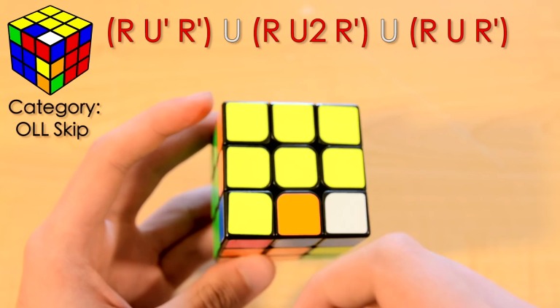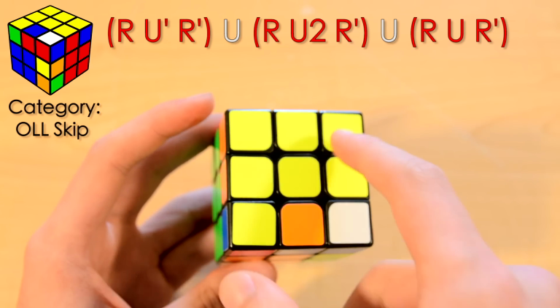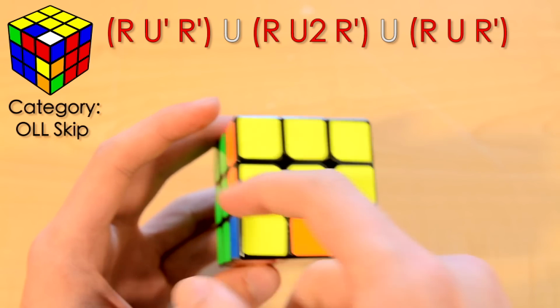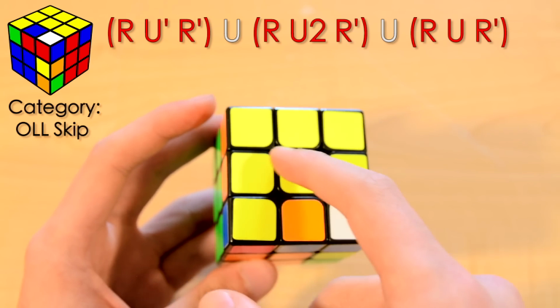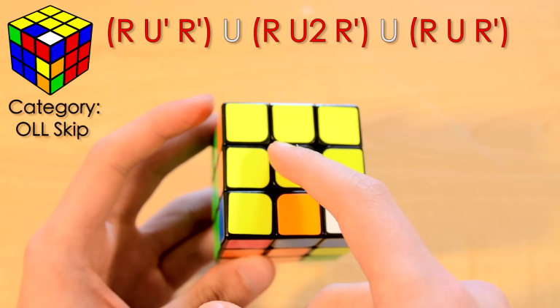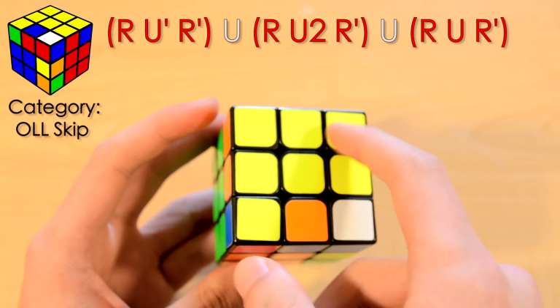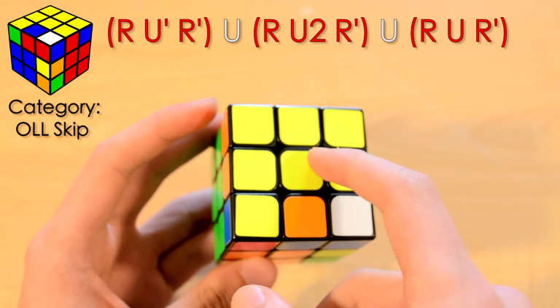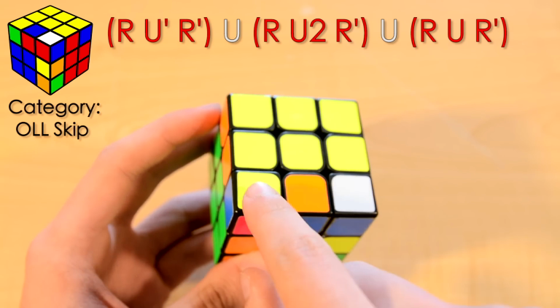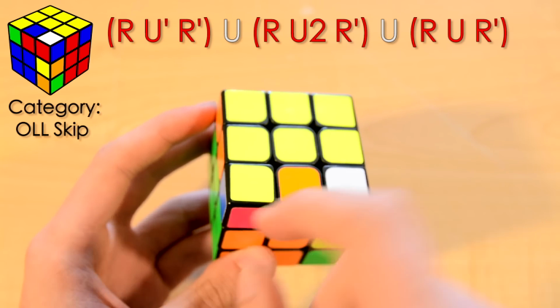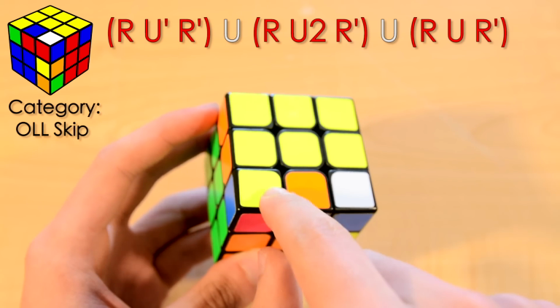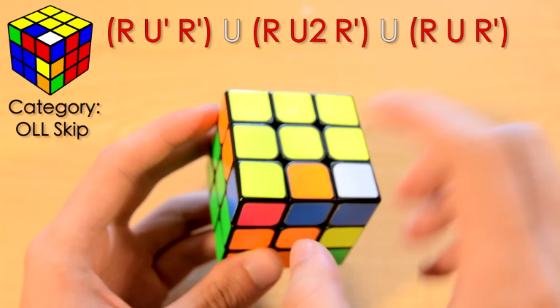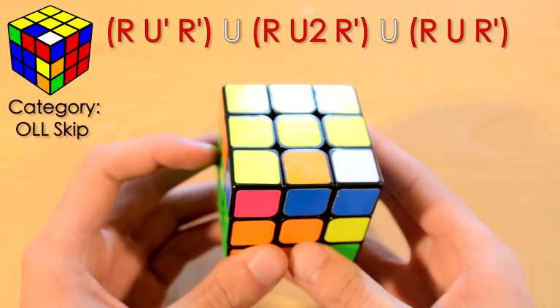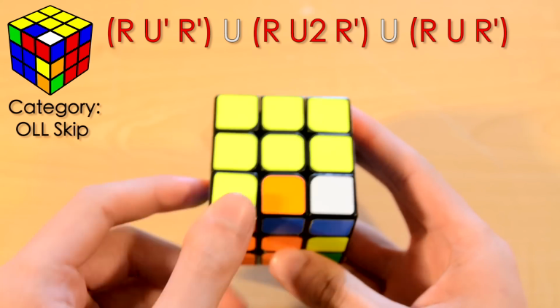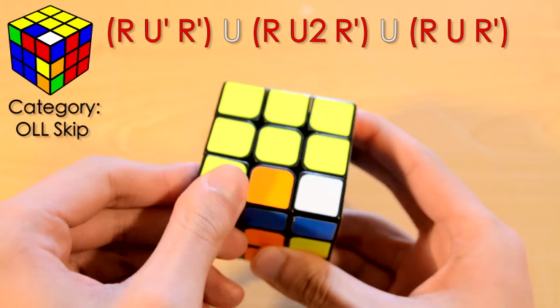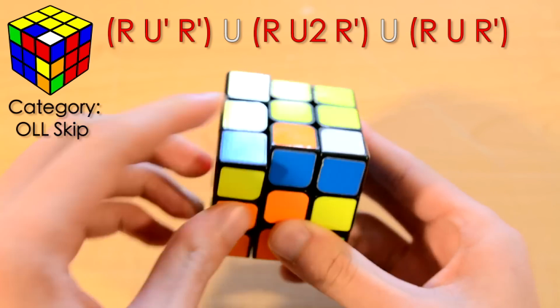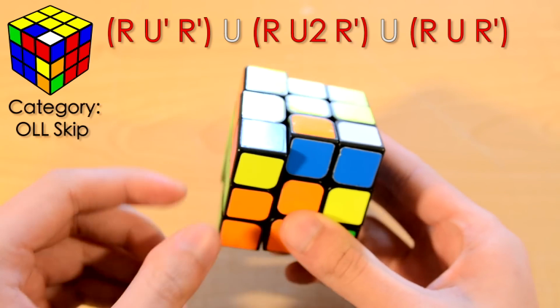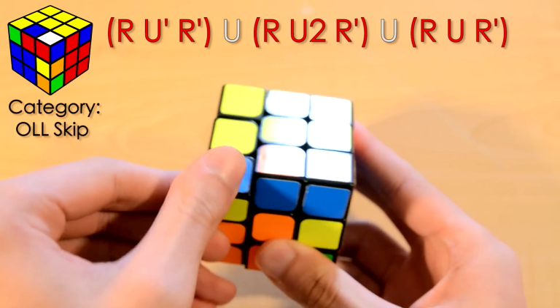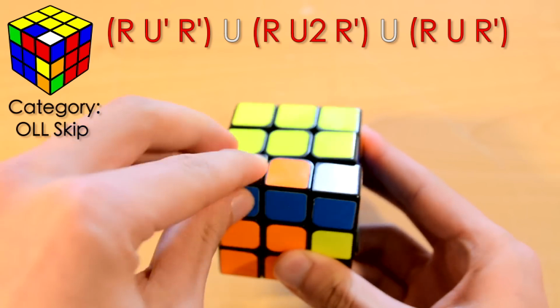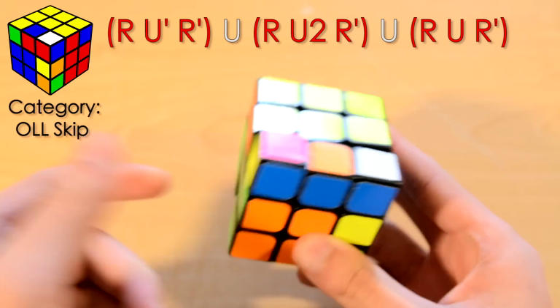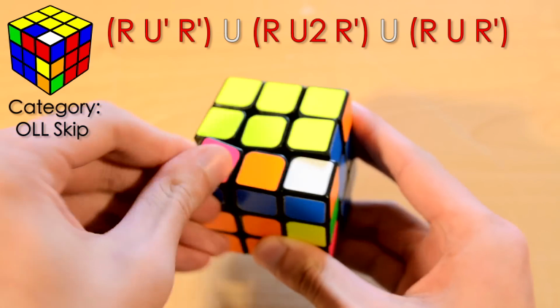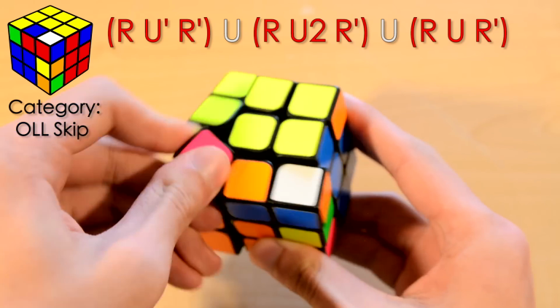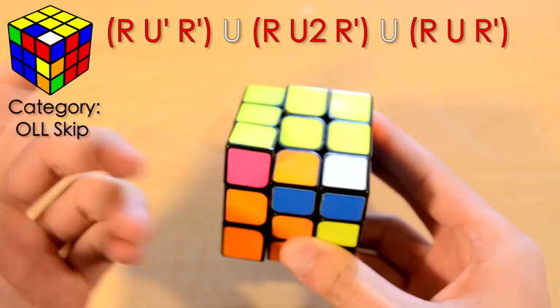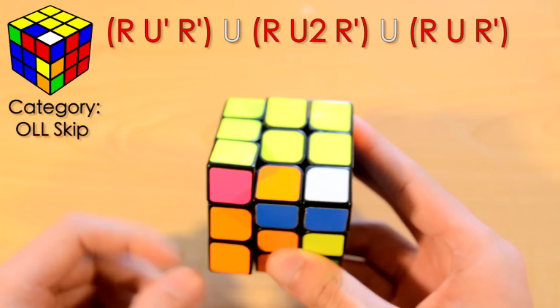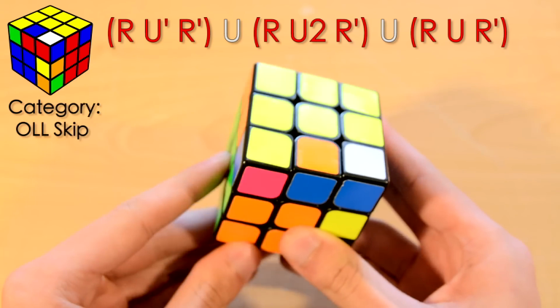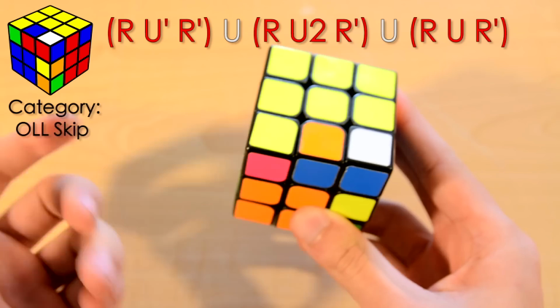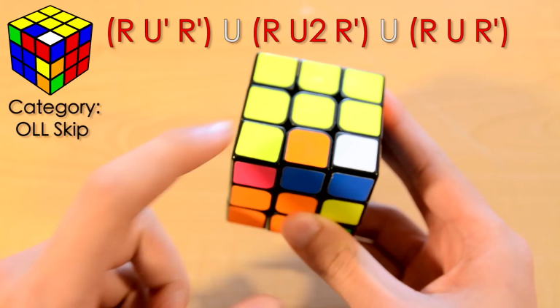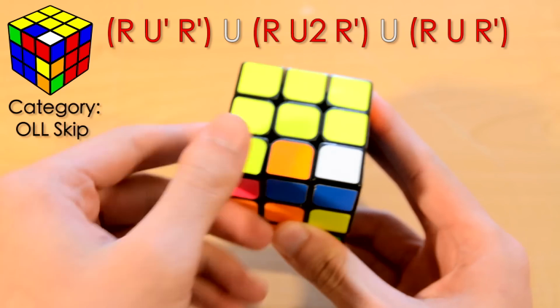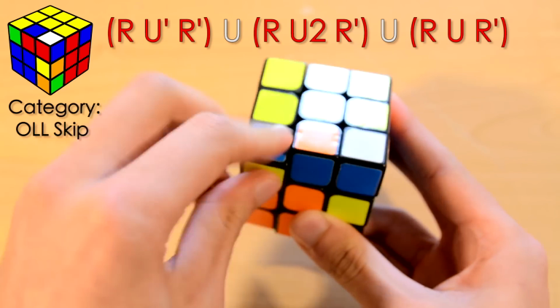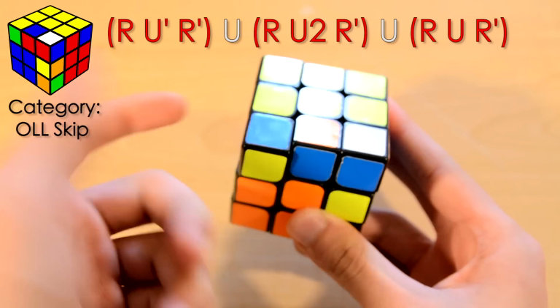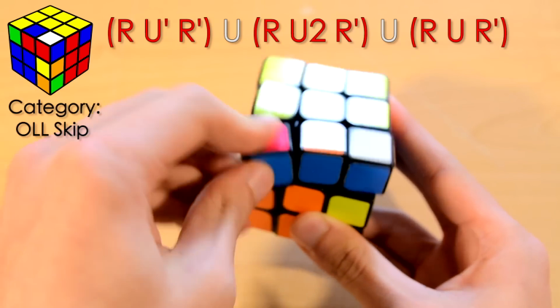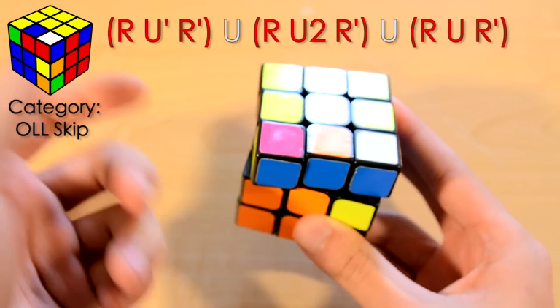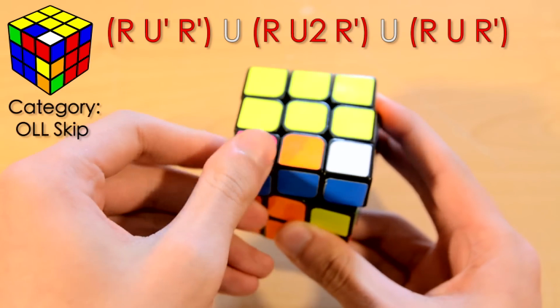Basically all your last layer pieces are going to be oriented. The only thing that's going to change is this corner, so it can either be twisted like this, this, or this. It's really easy to recognize because it's either going to be on top, in front, or on the side.